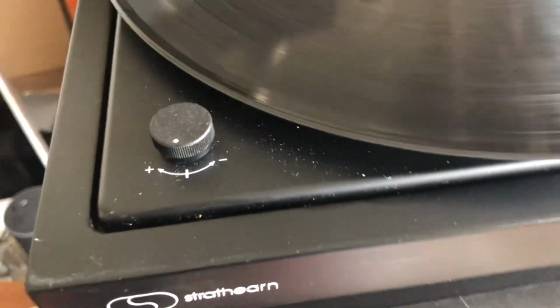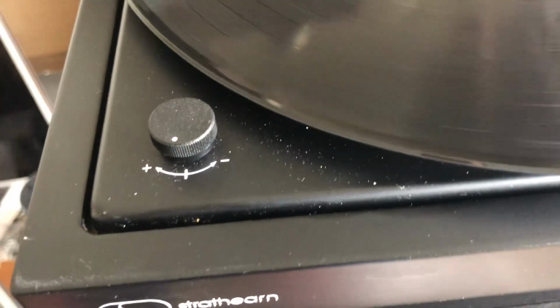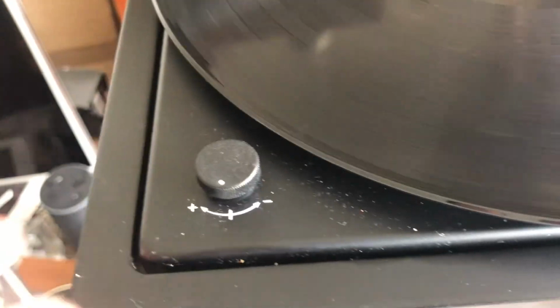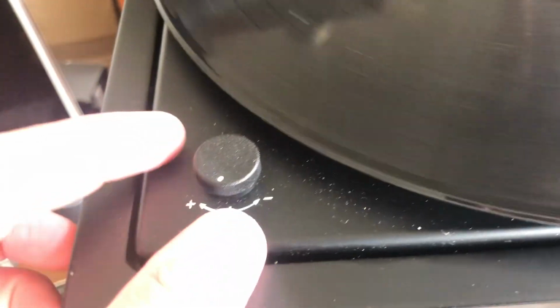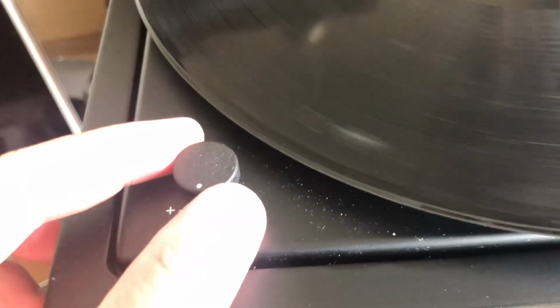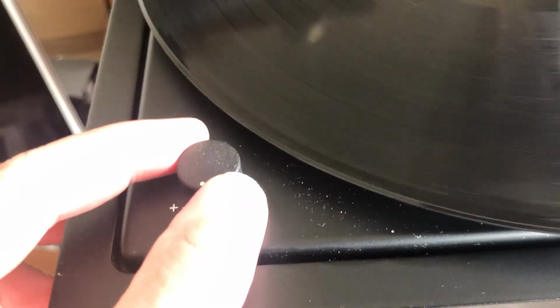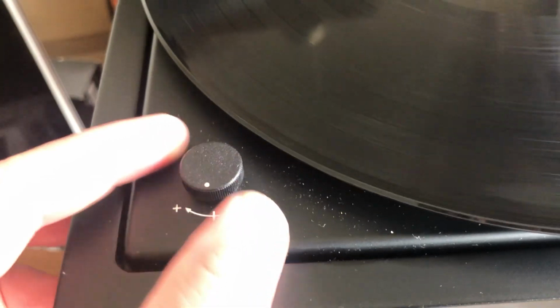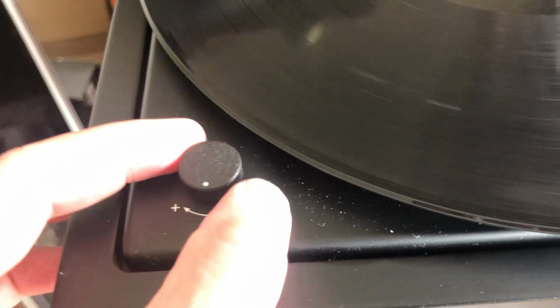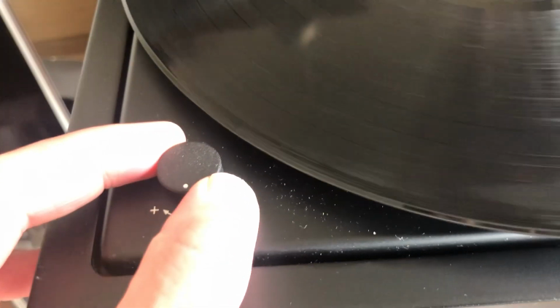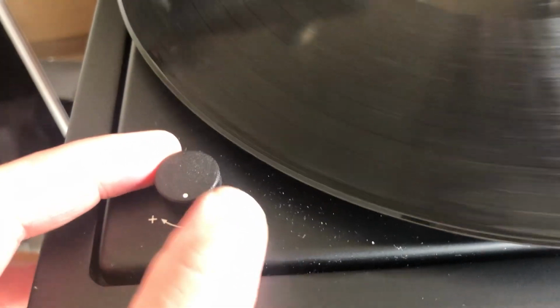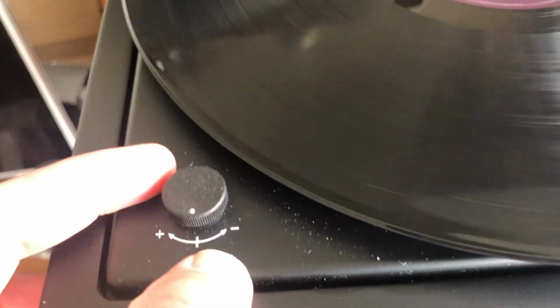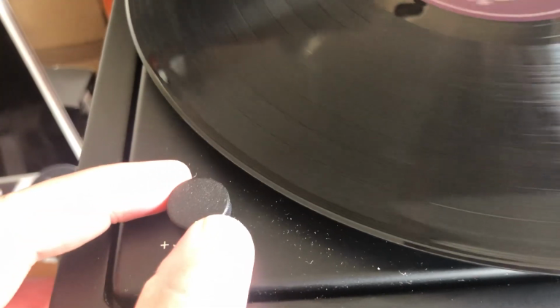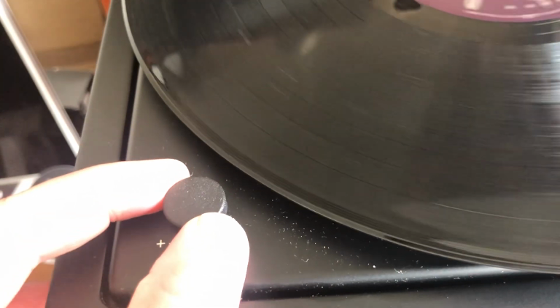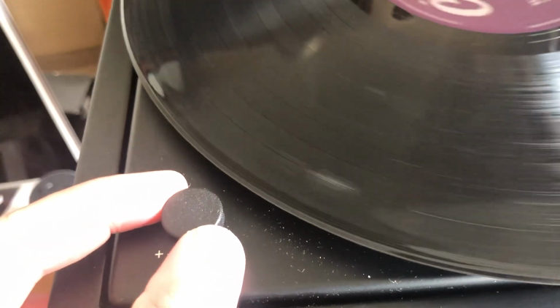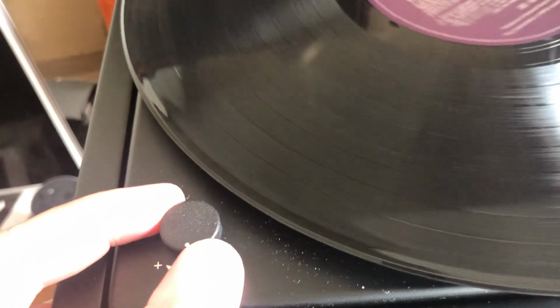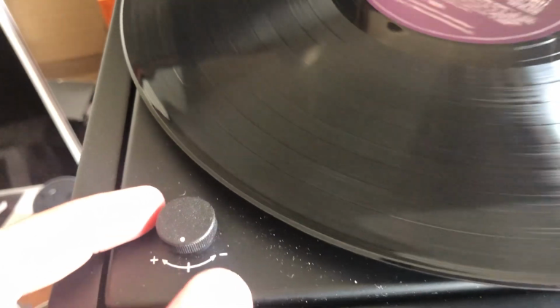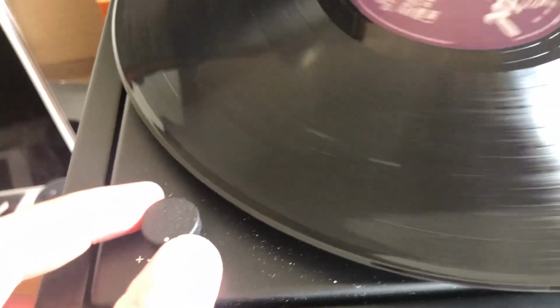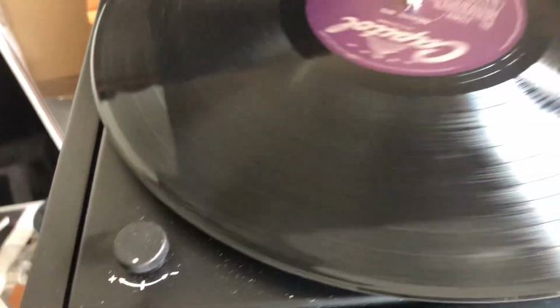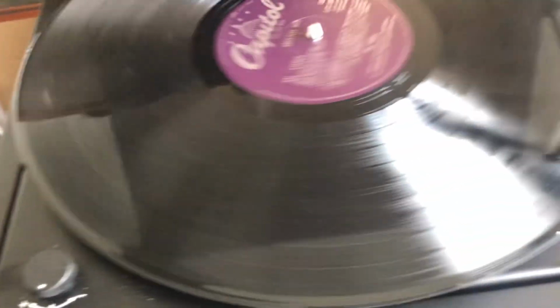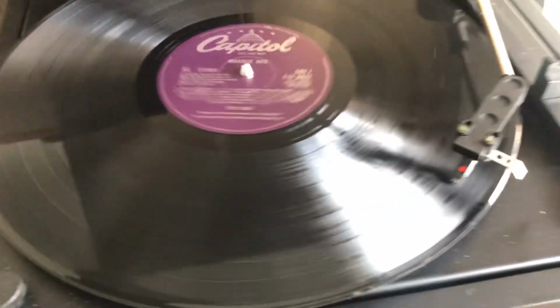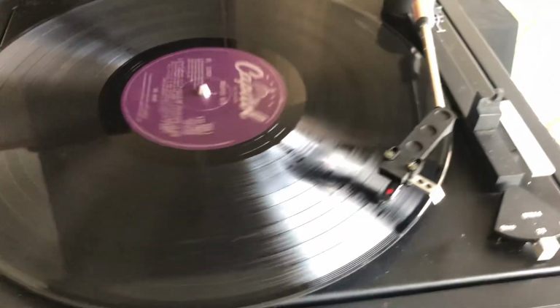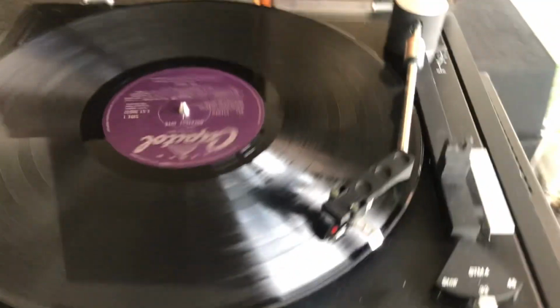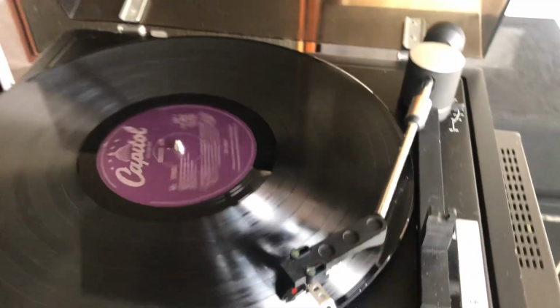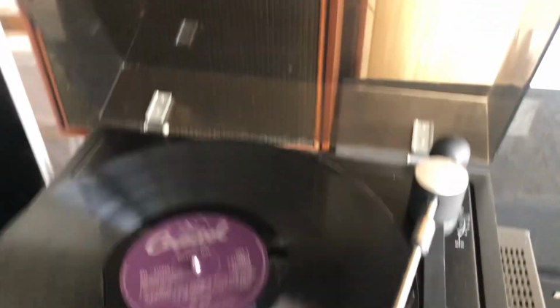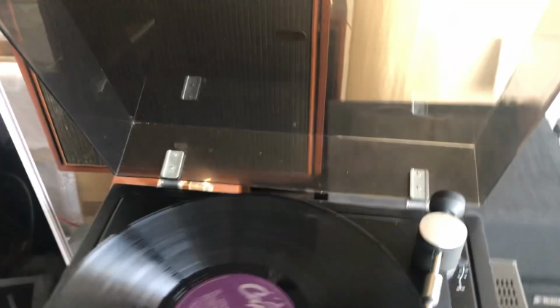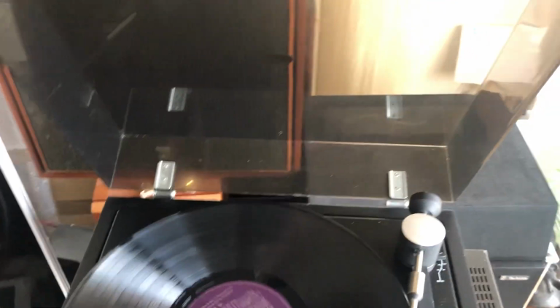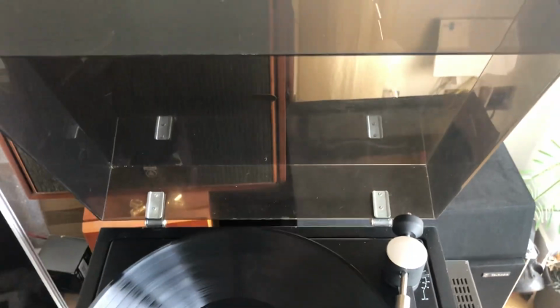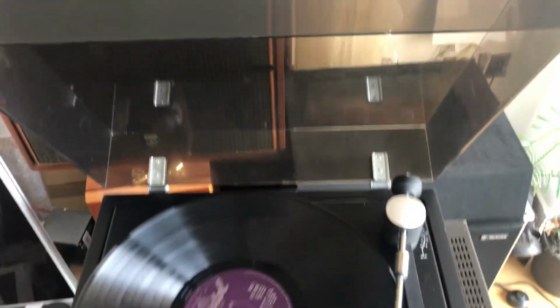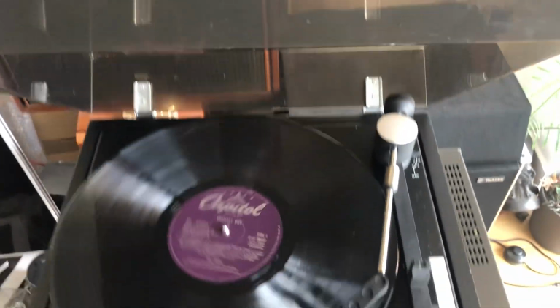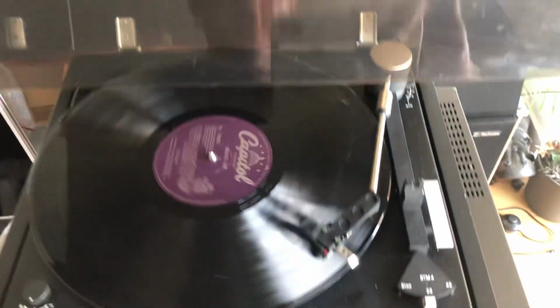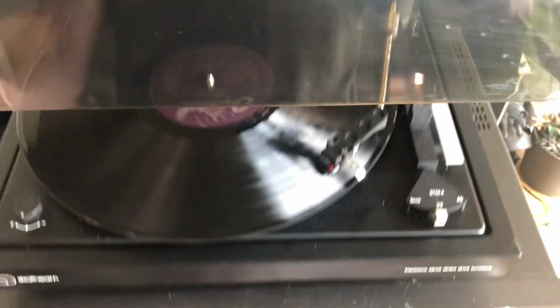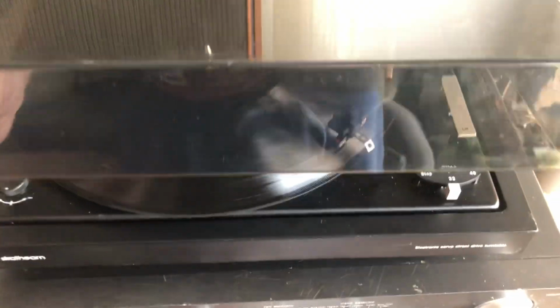Let me adjust the volume a bit because it's been too loud — you might not hear me. On this side we have the pitch adjustment. No stroboscopic light or anything, so you adjust it directly with plus and minus. And there's a dust cover on it.